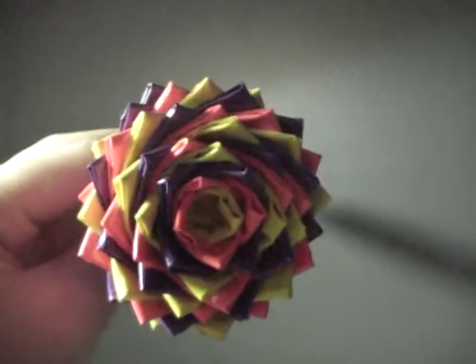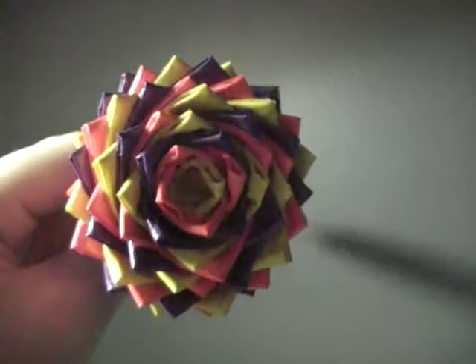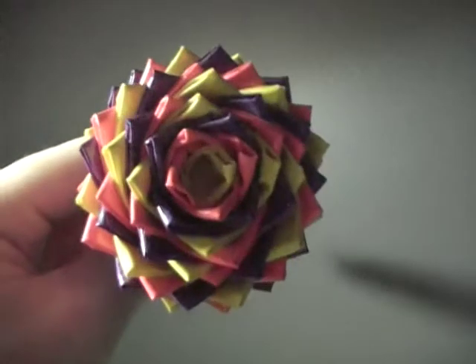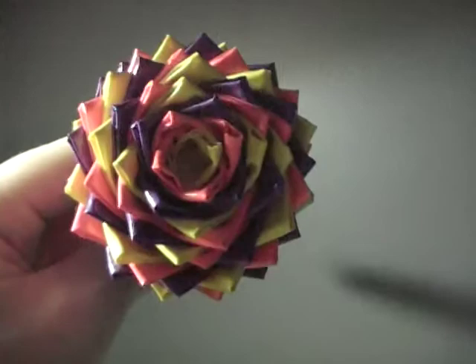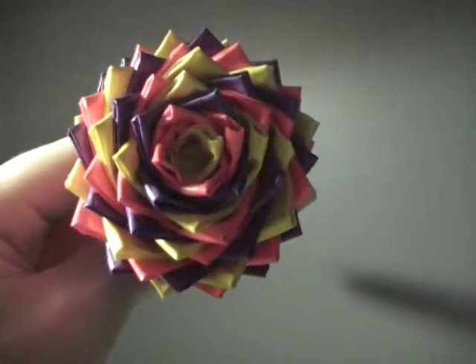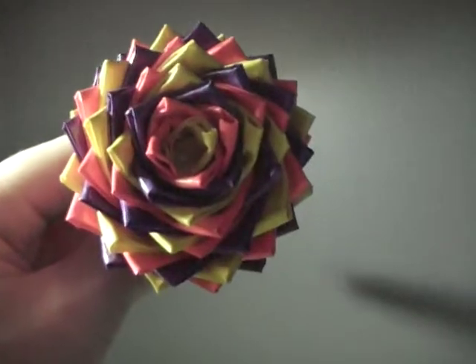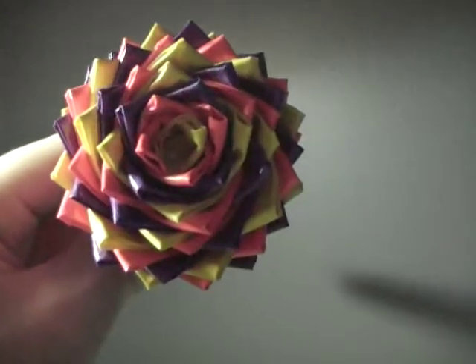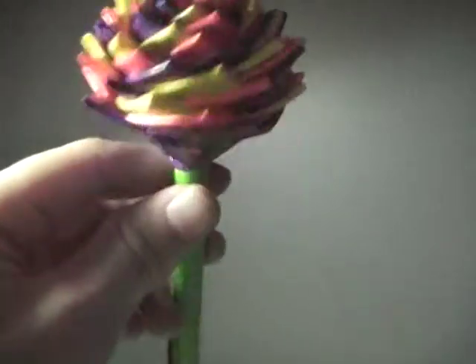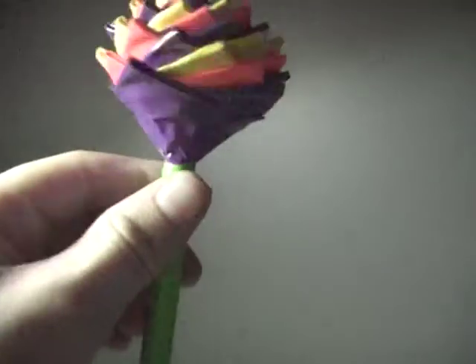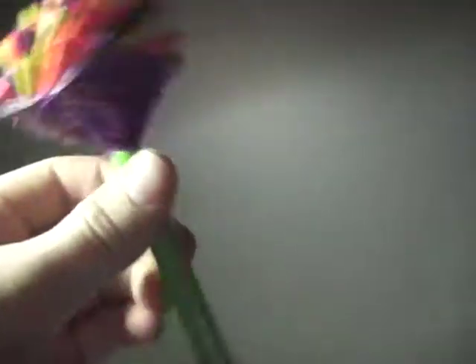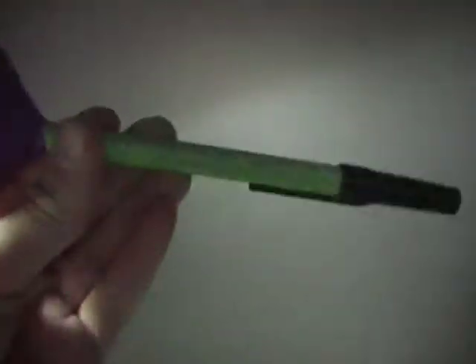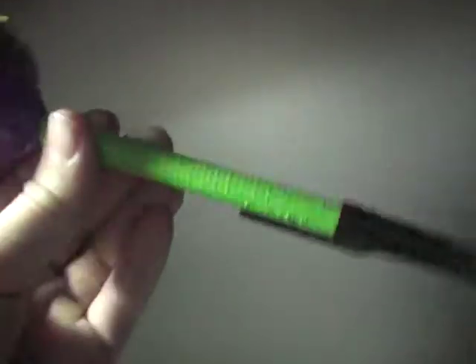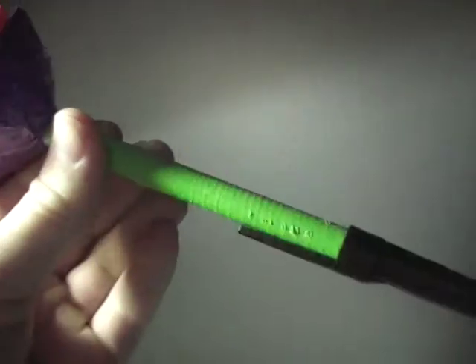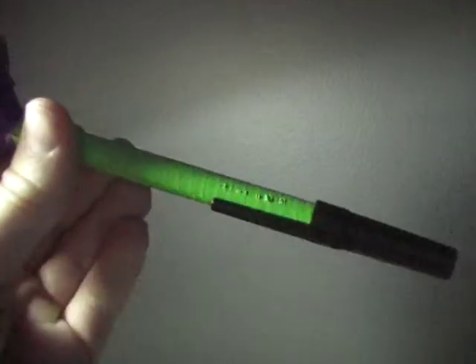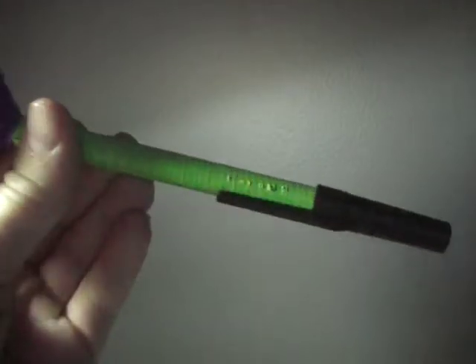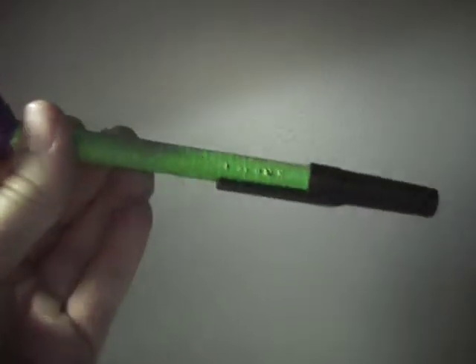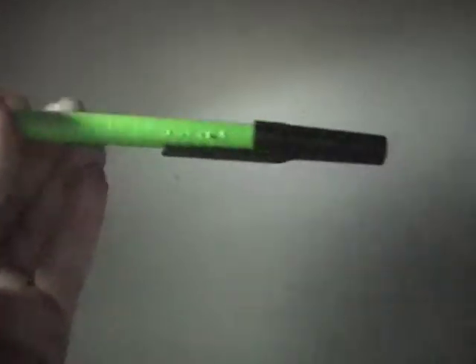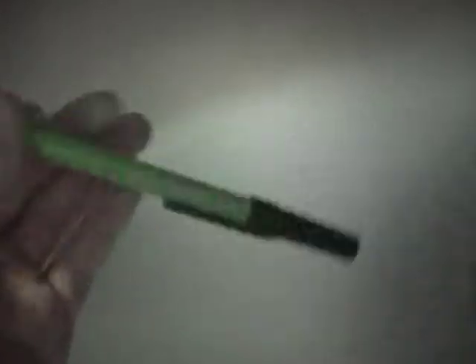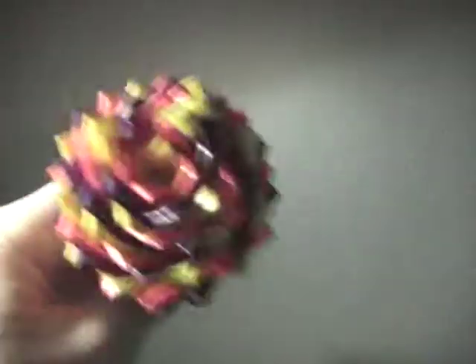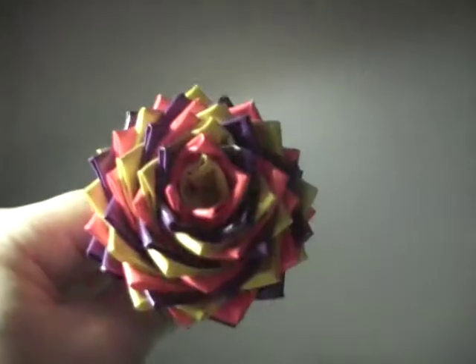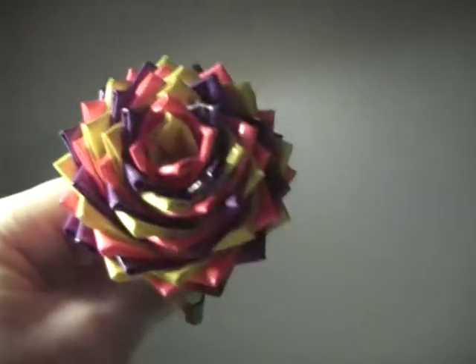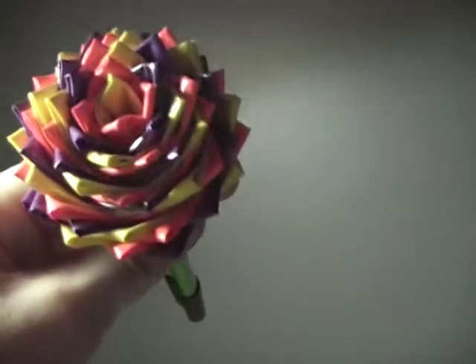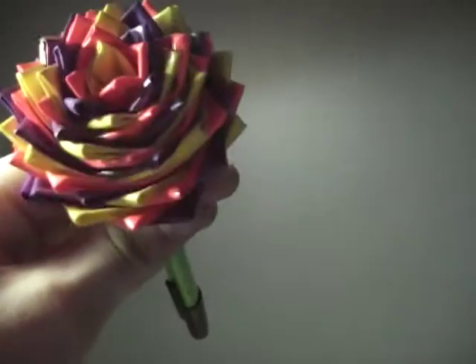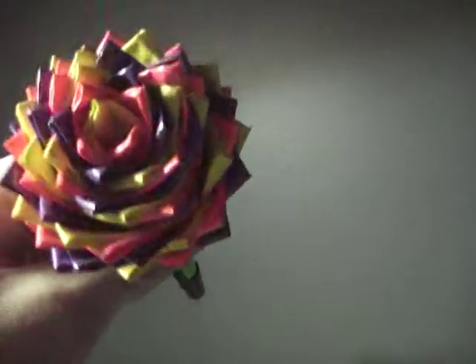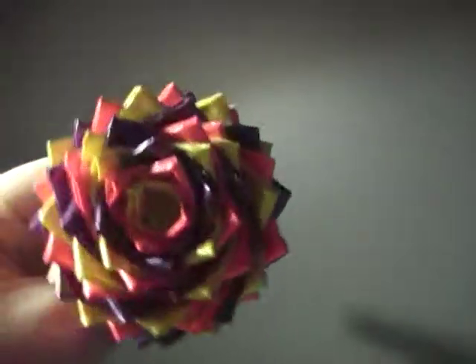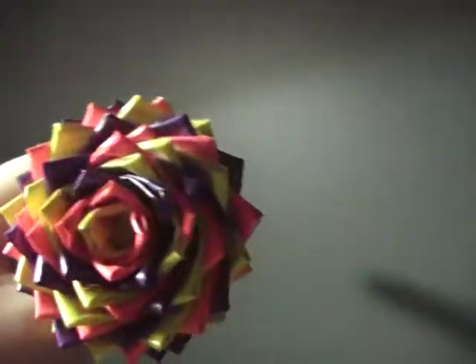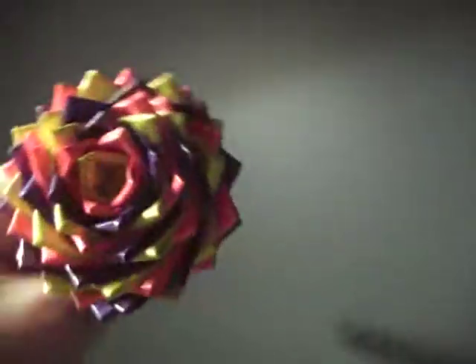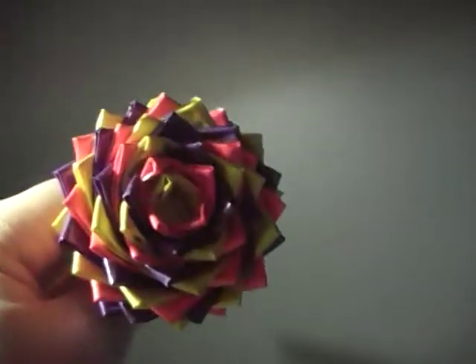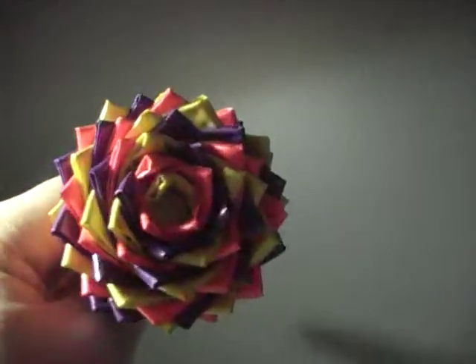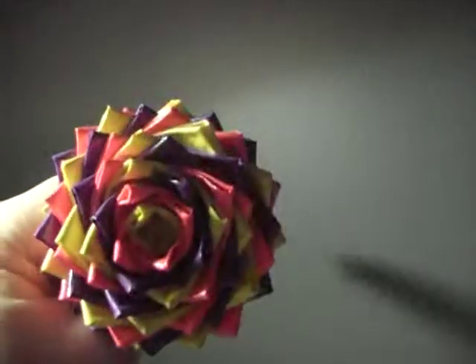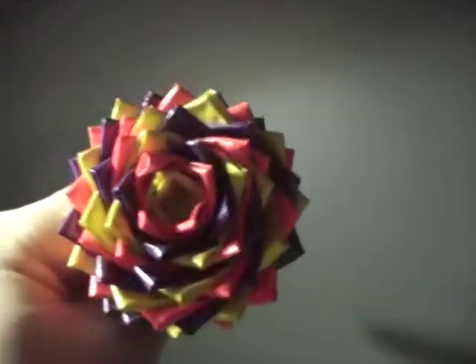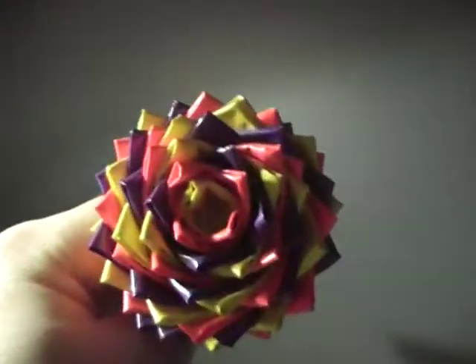Then I have this yellow, orange, and purple one with a green stem on a black pen. This one's my favorite.